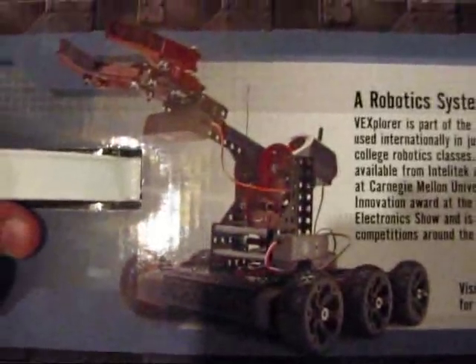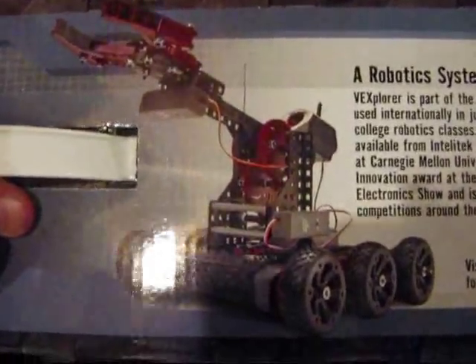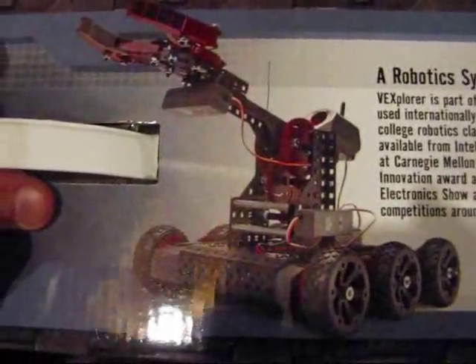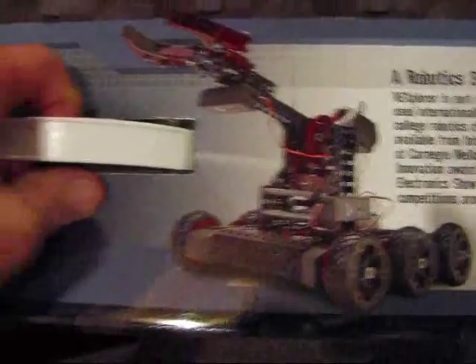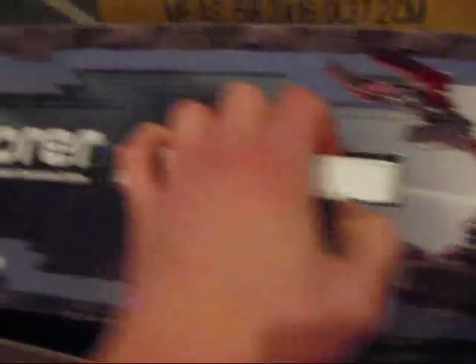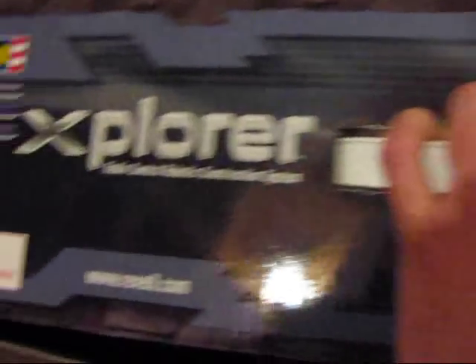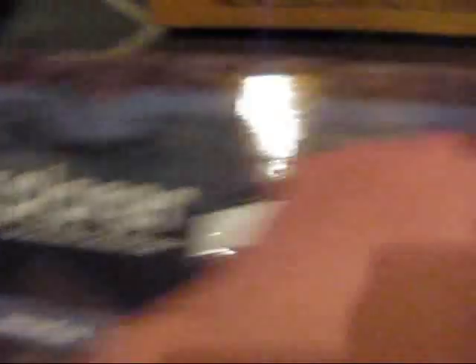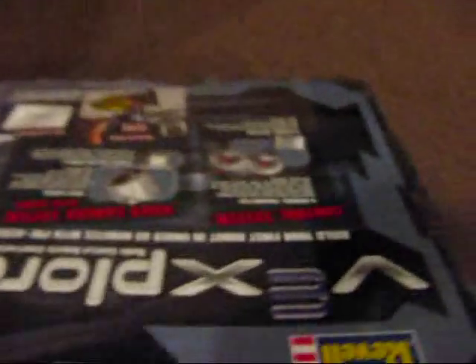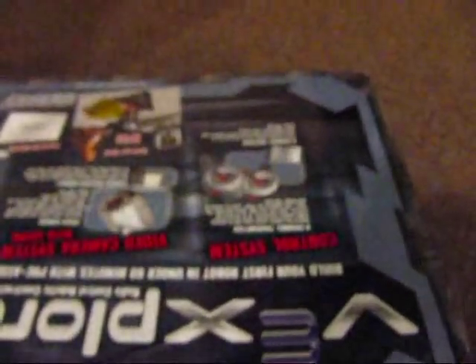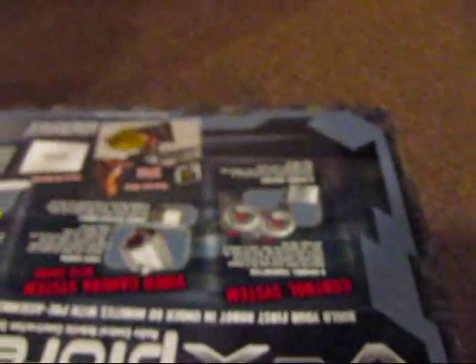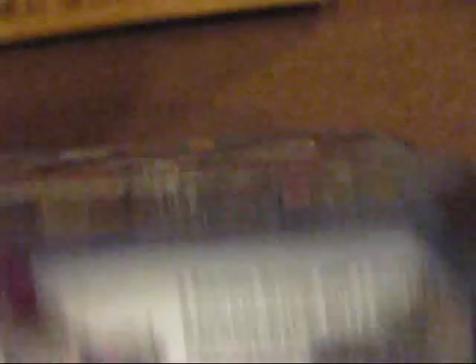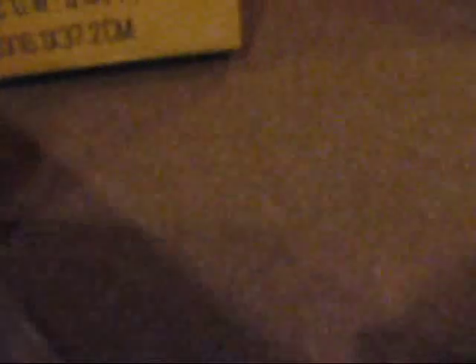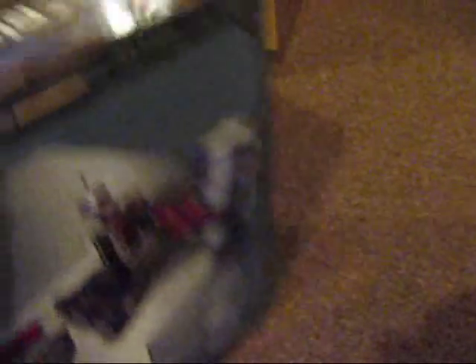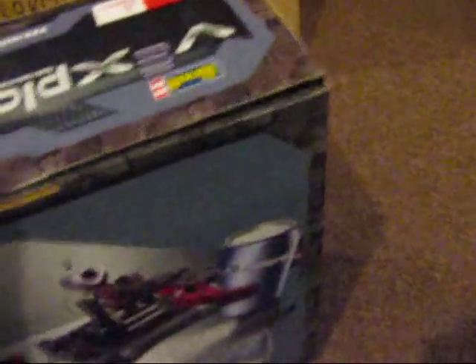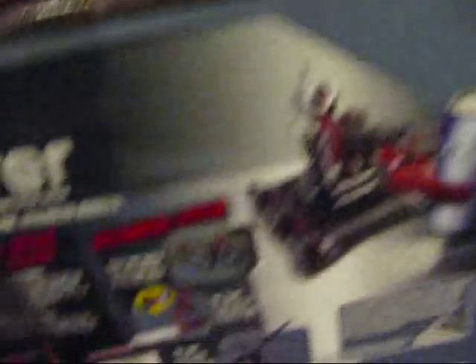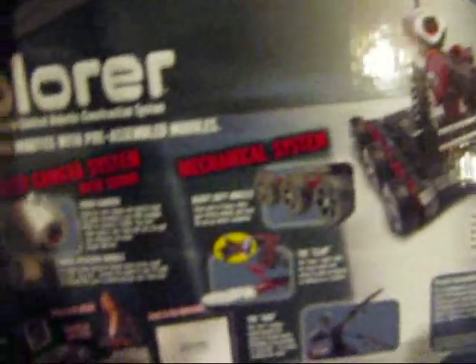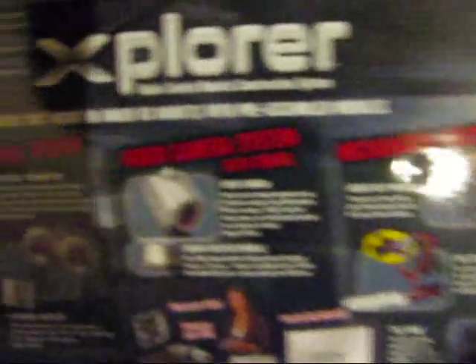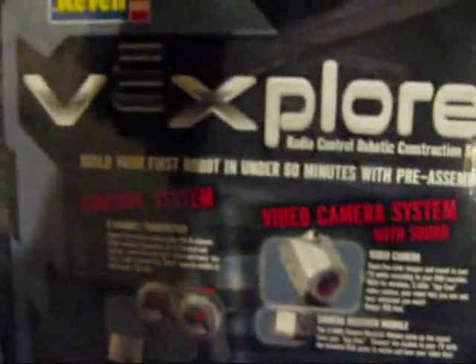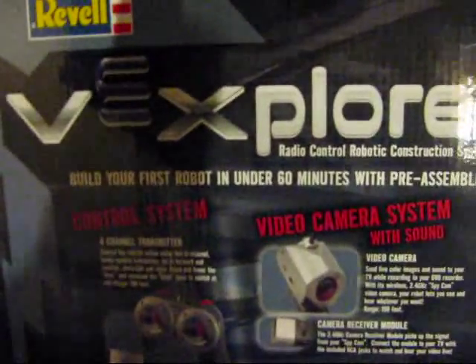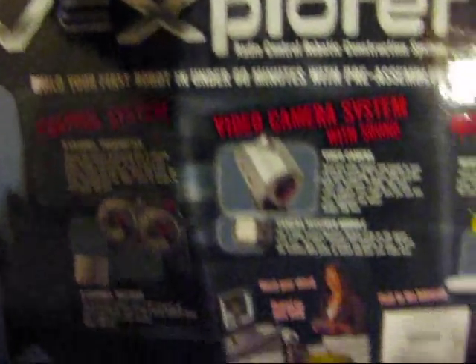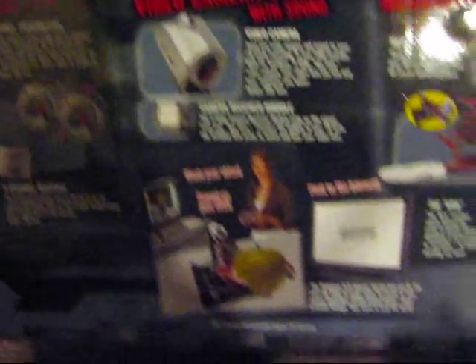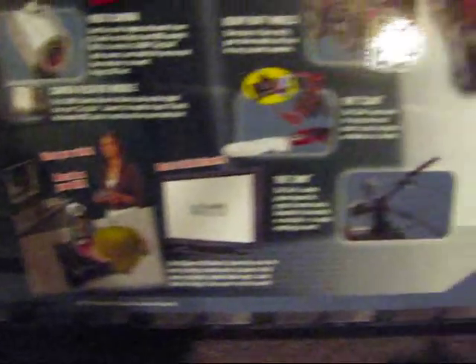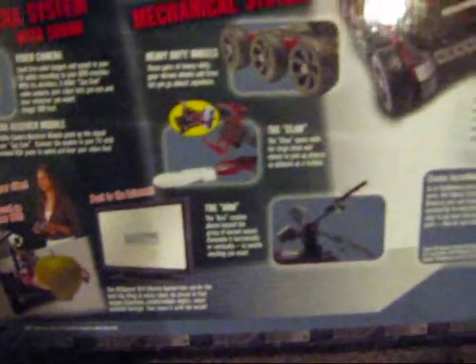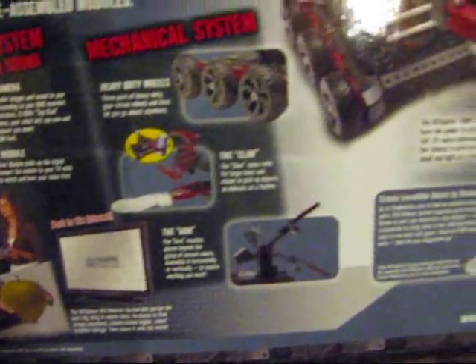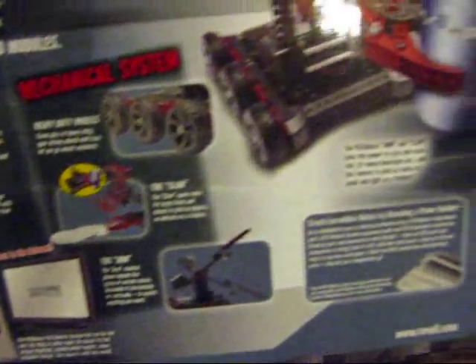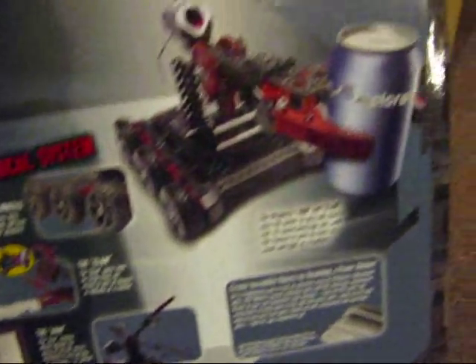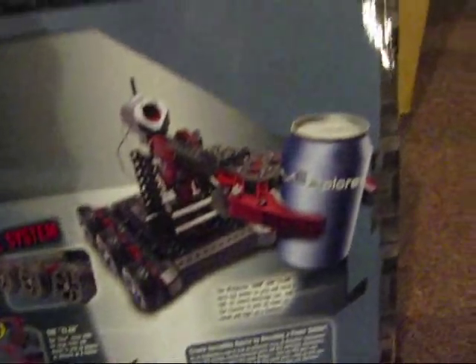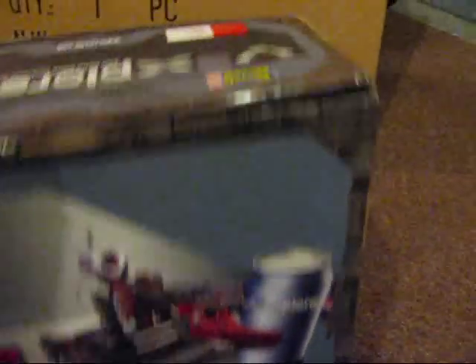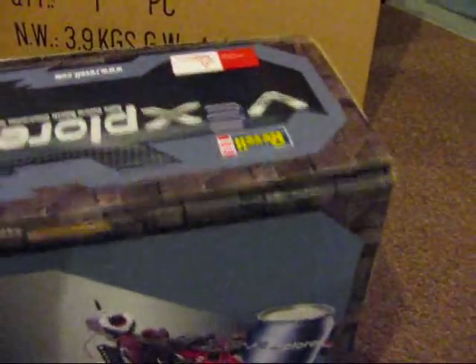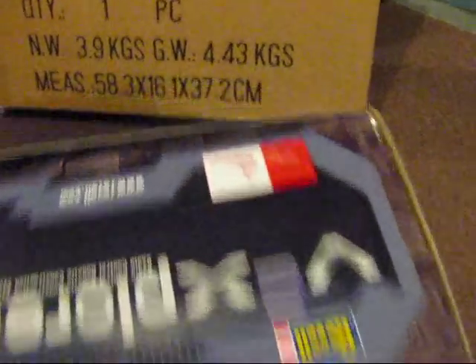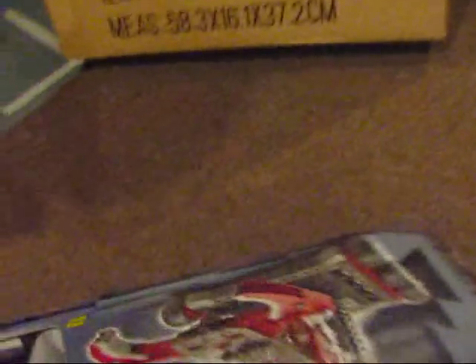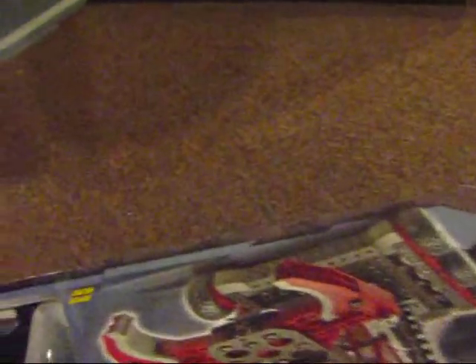There's what the robot looks like. Here's the back side of the box. So let's go ahead and open it up.